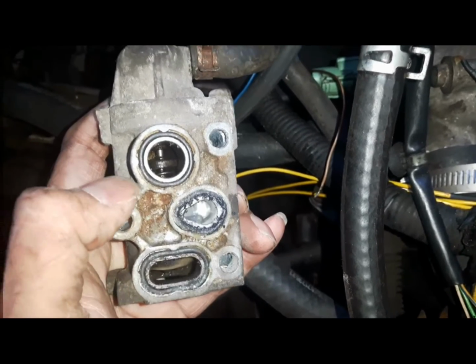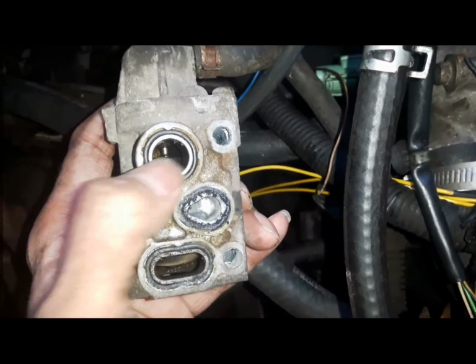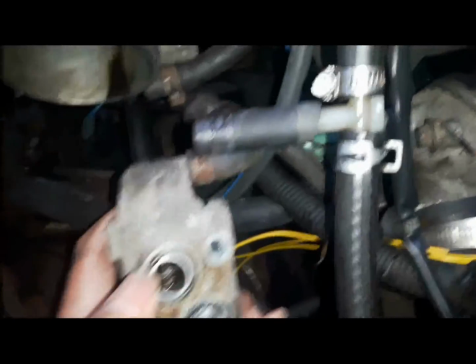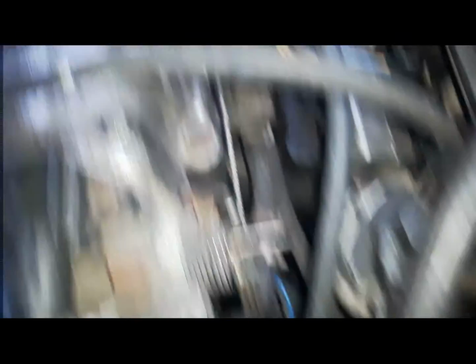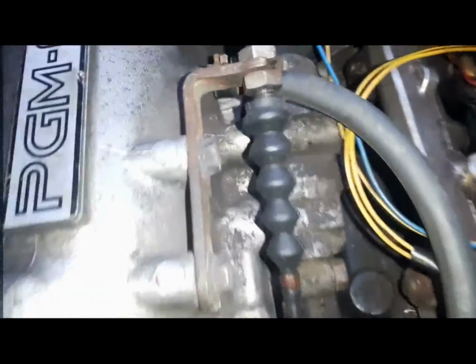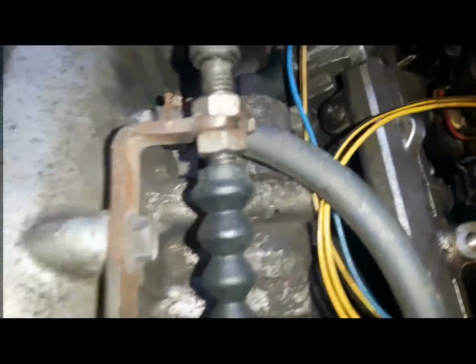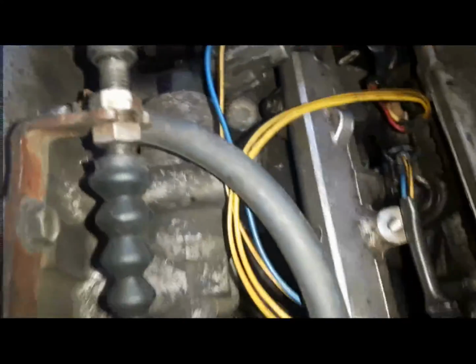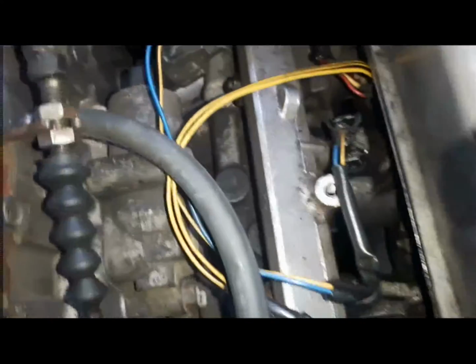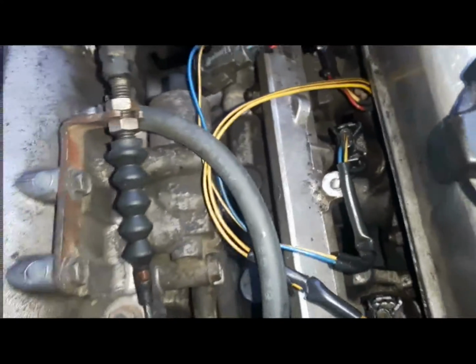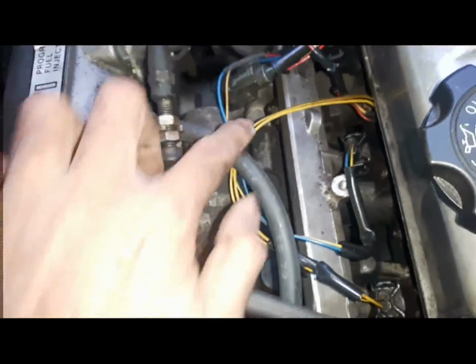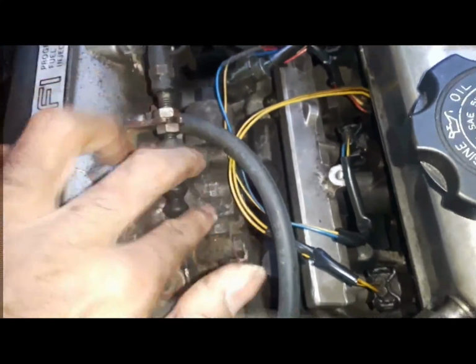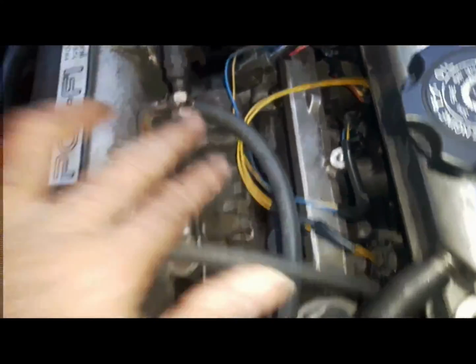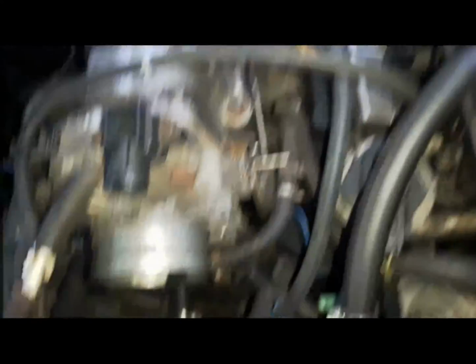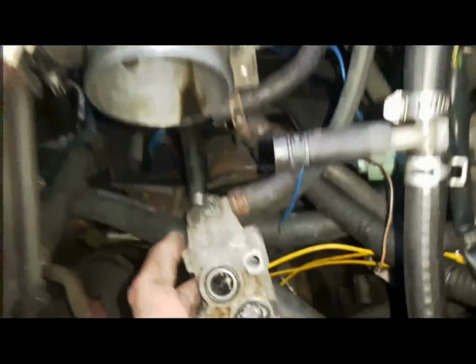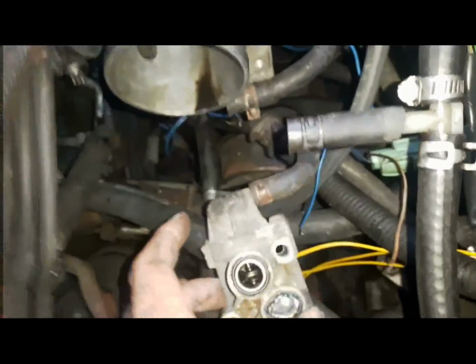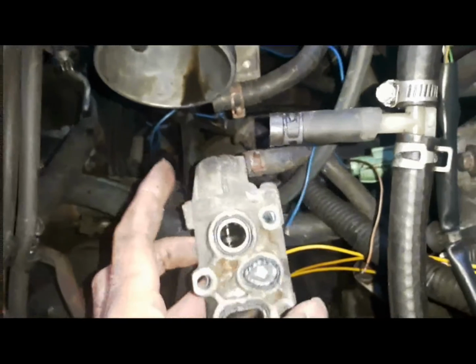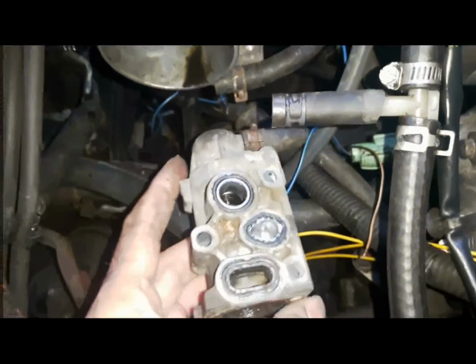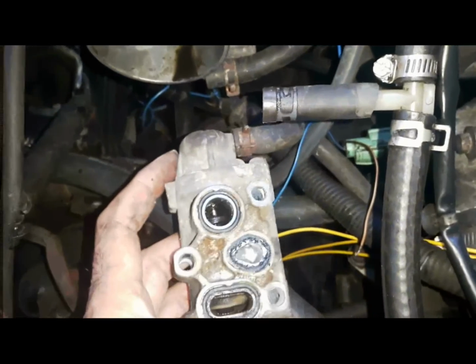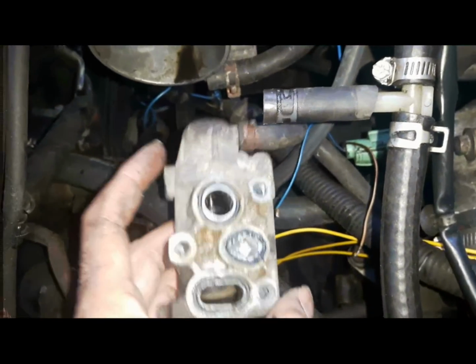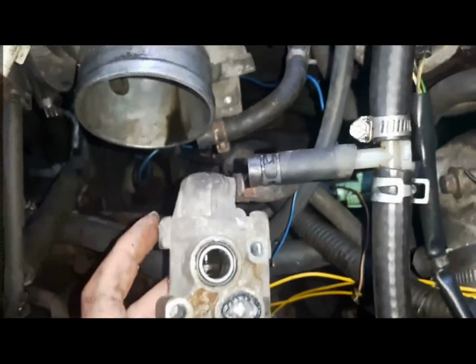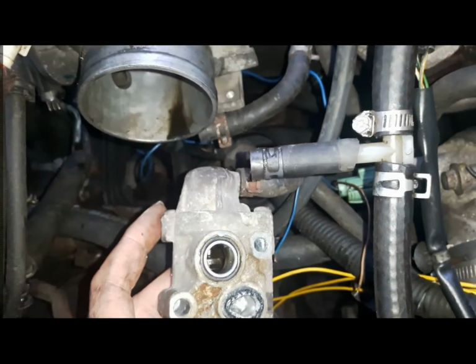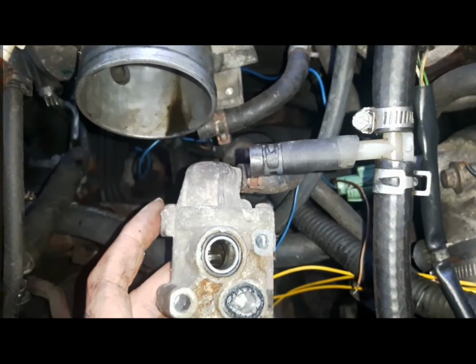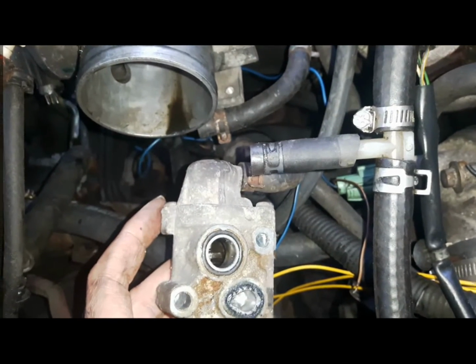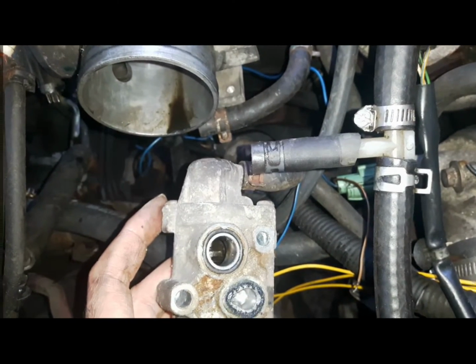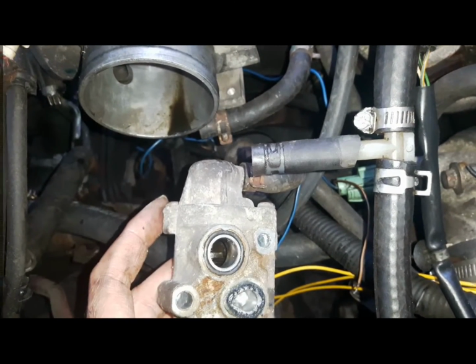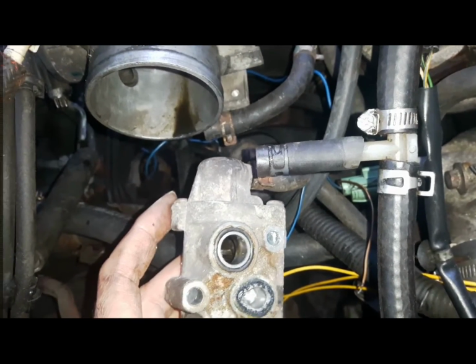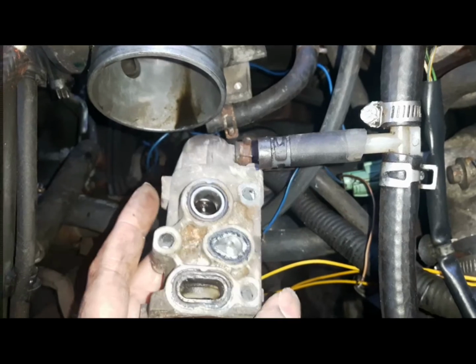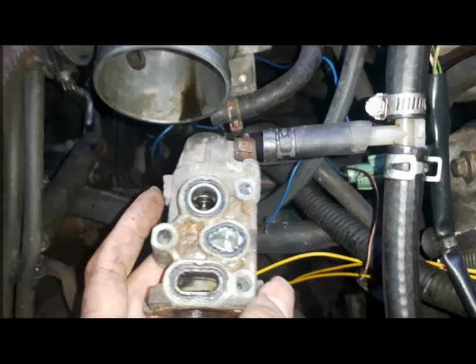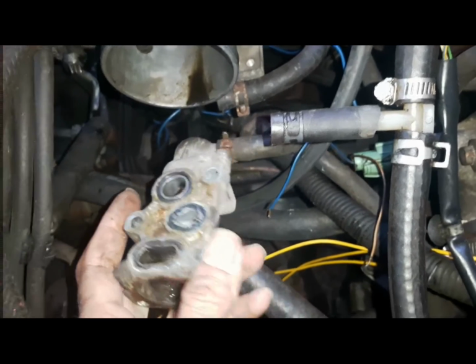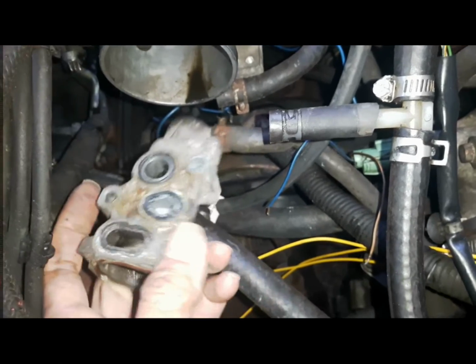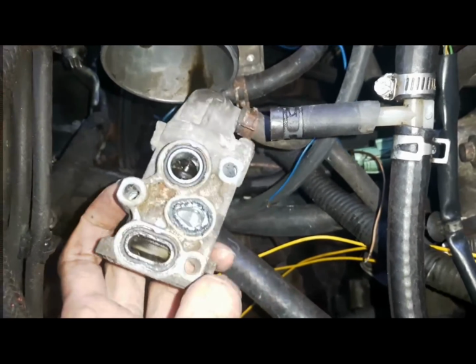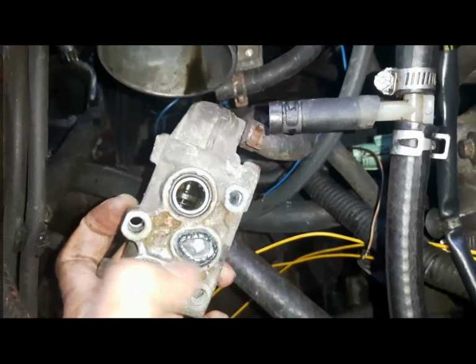And the IAC — the other one — controls the idle more when the engine temperature is higher.